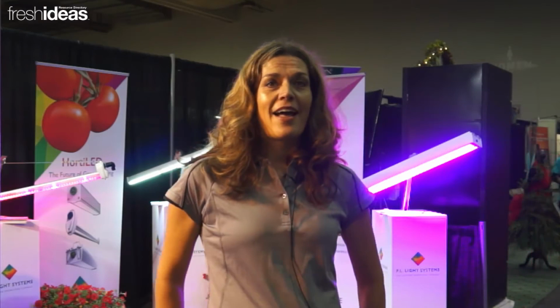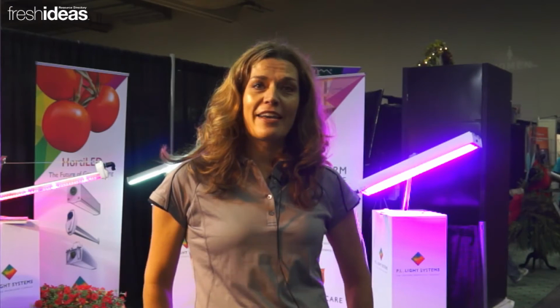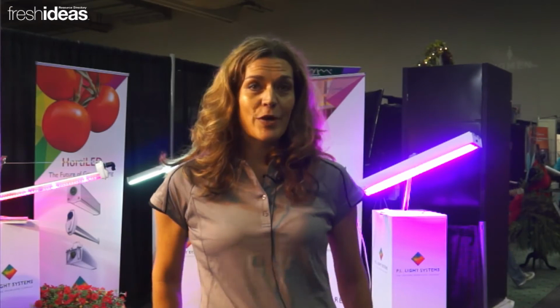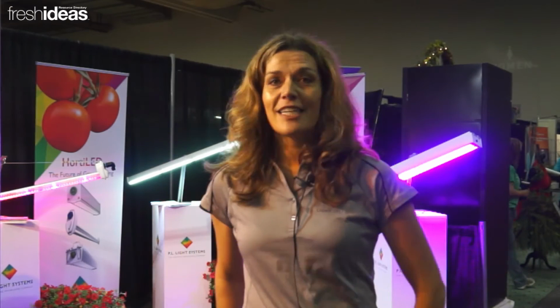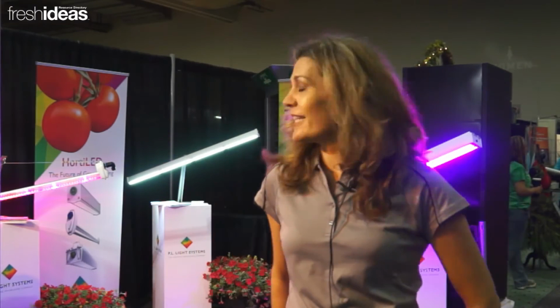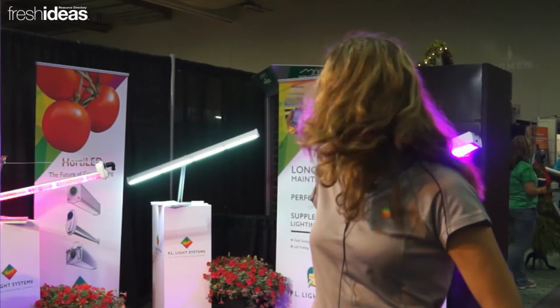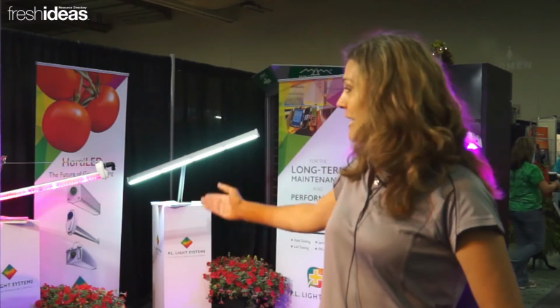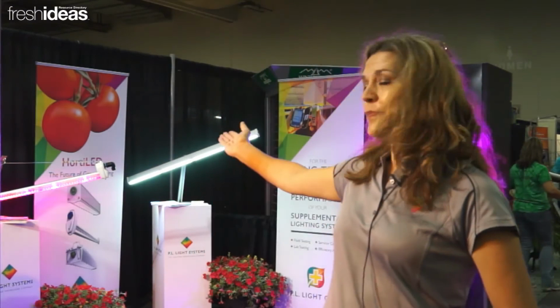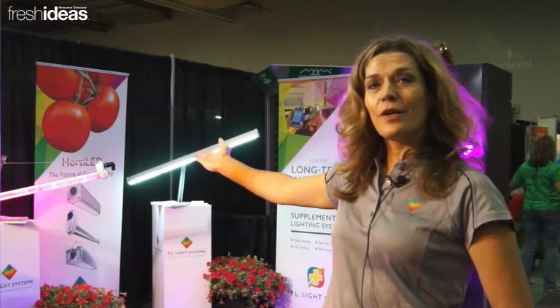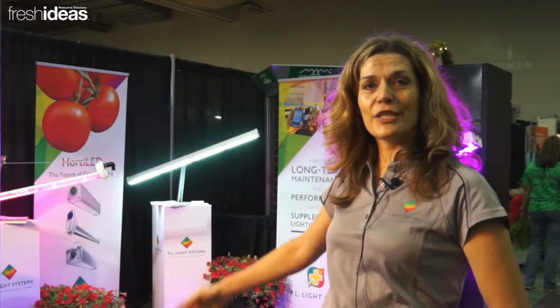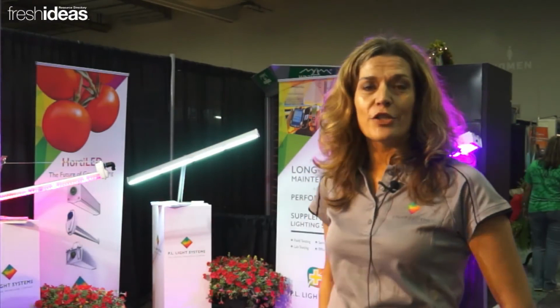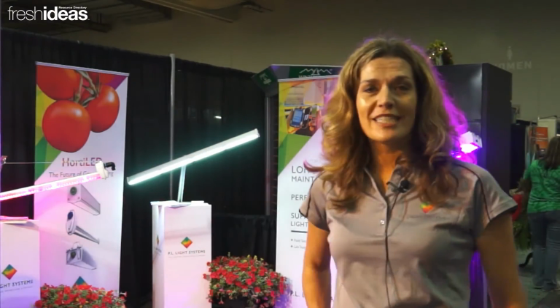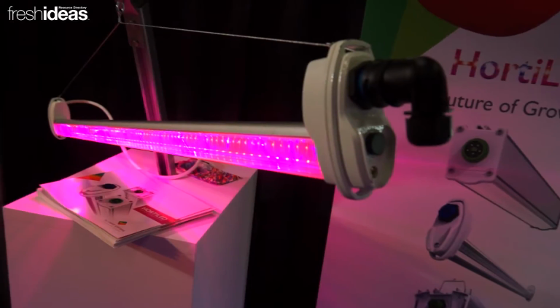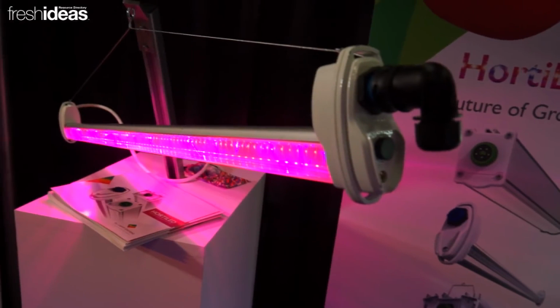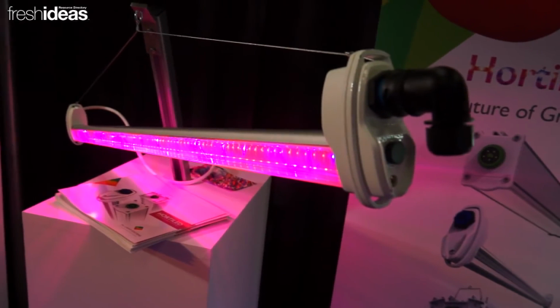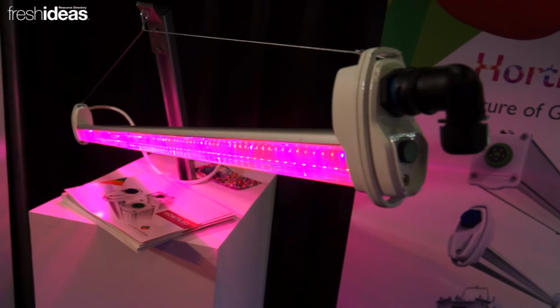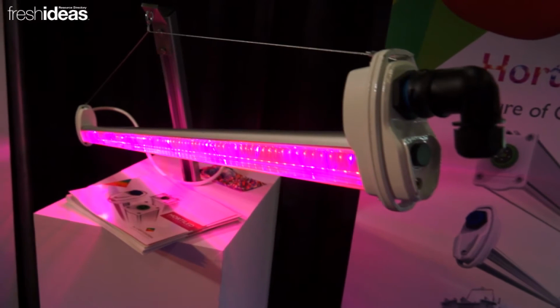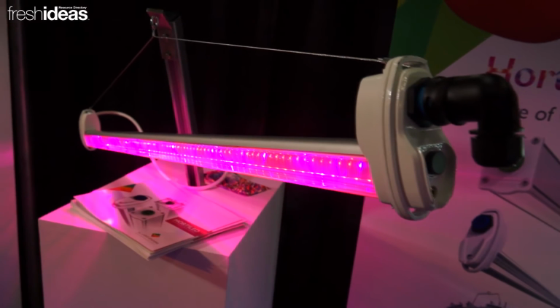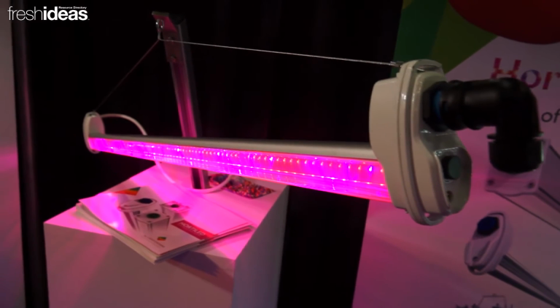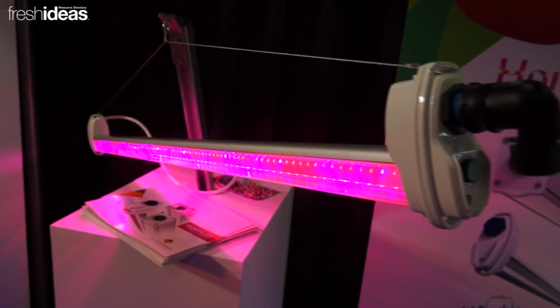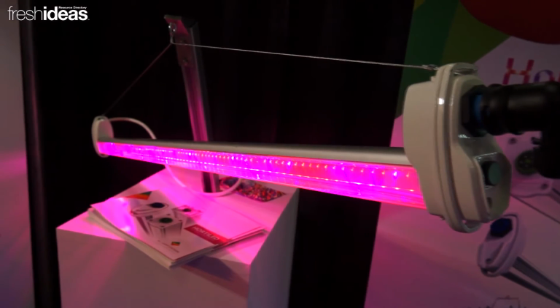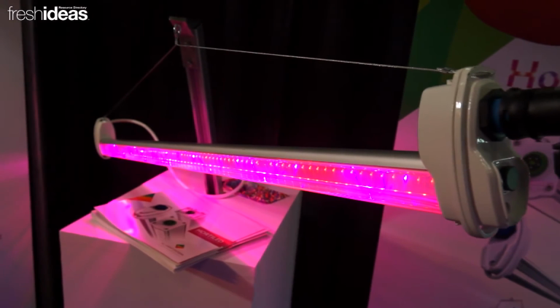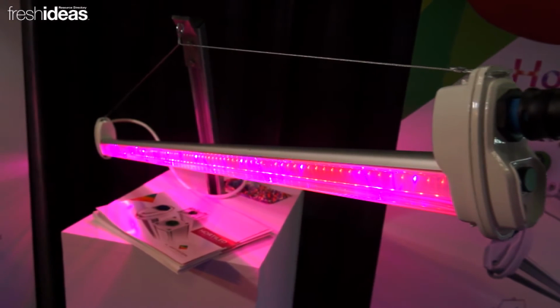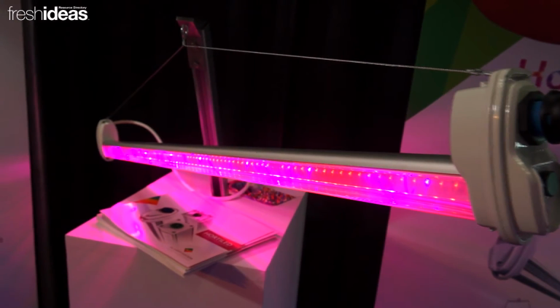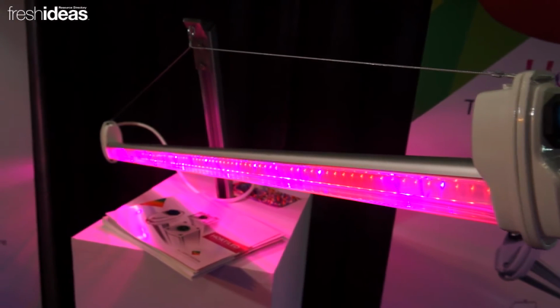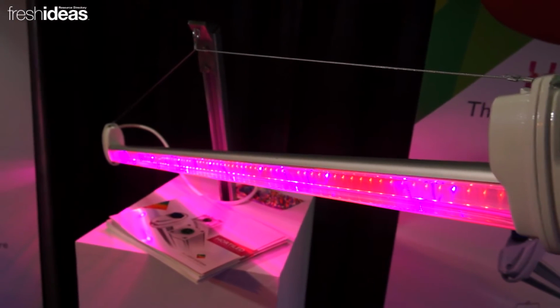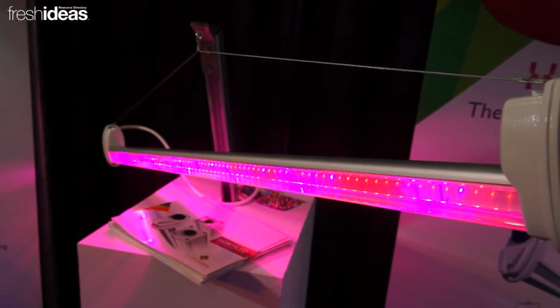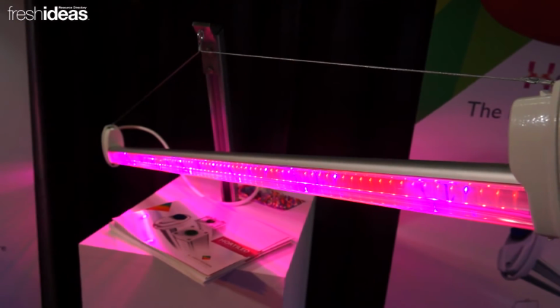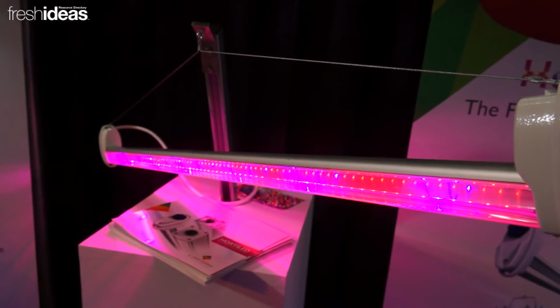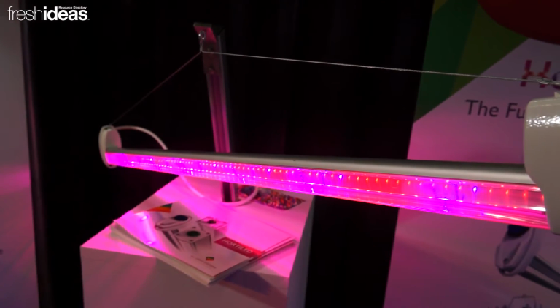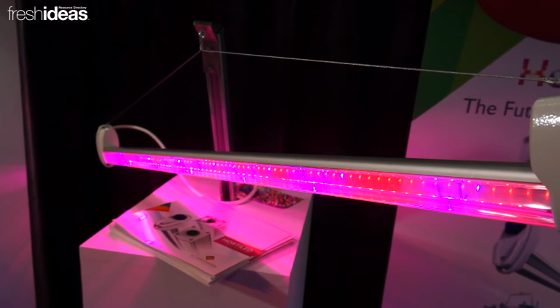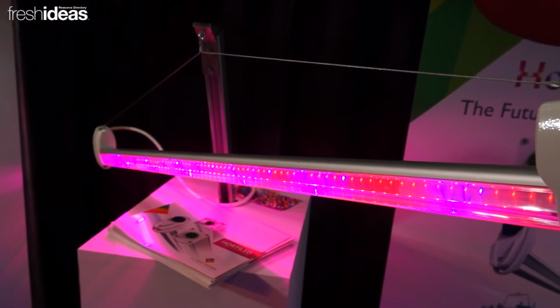Our next product is the Horti-Lite Enter, which you can see to the right, which is designed specifically for high wire applications. It features a really unique optical design with an integrated reflector.